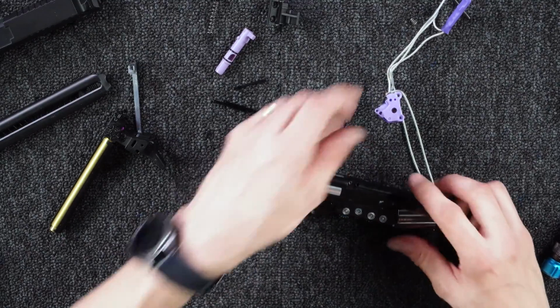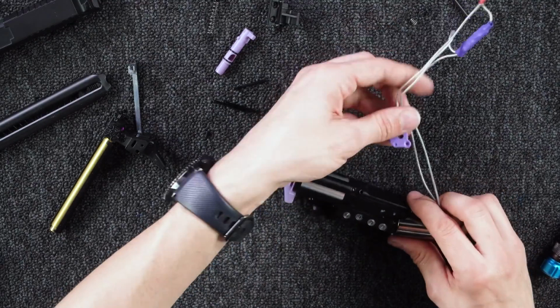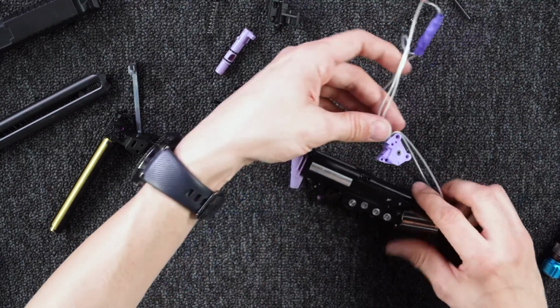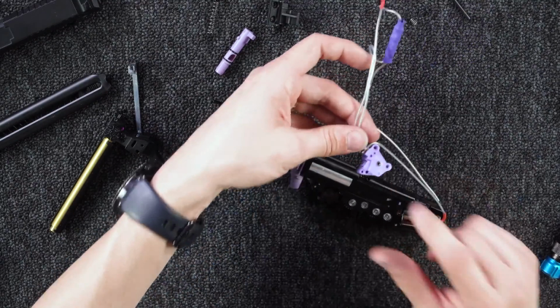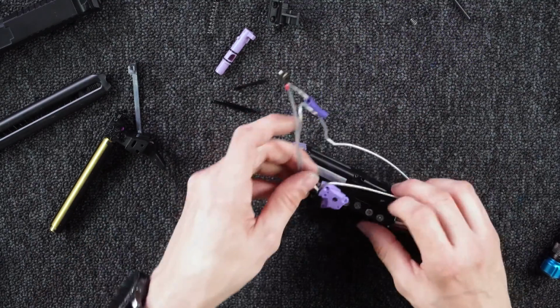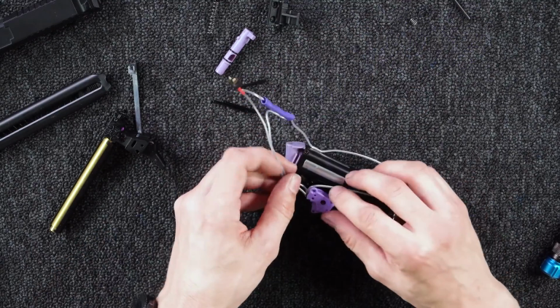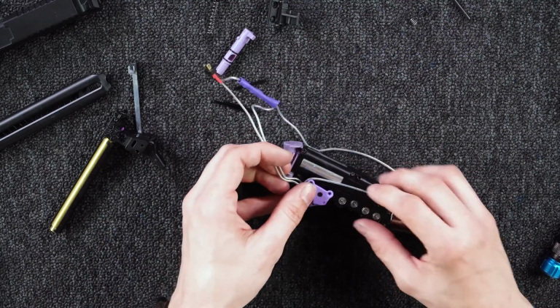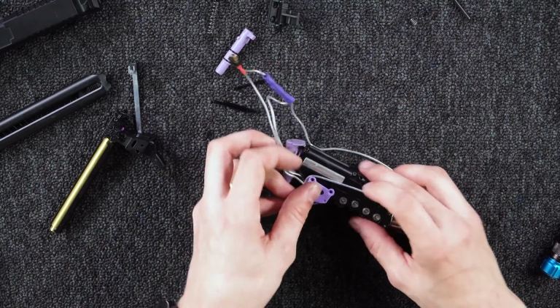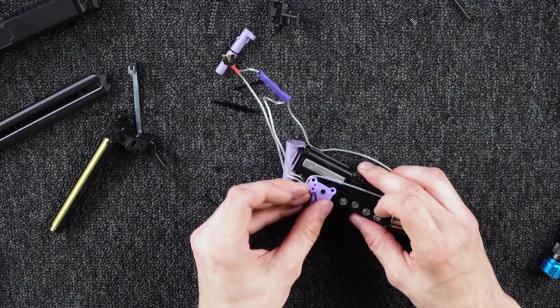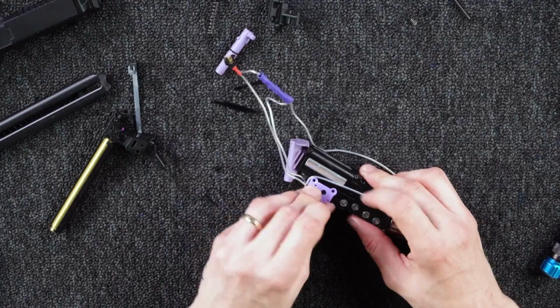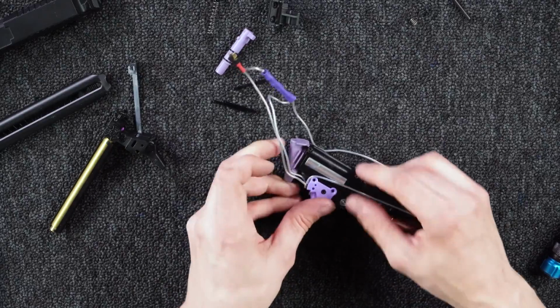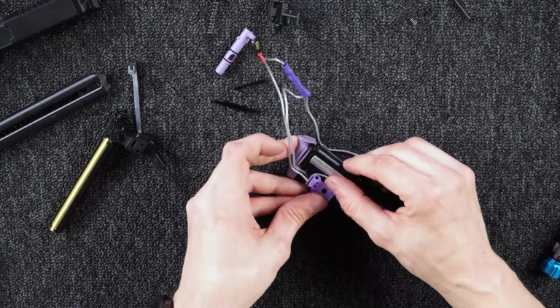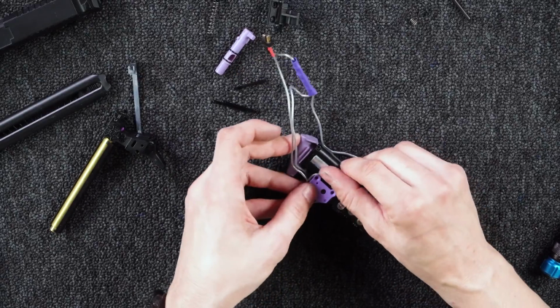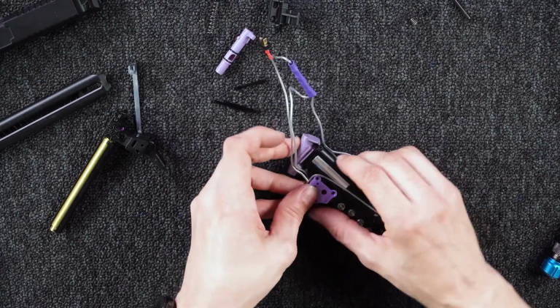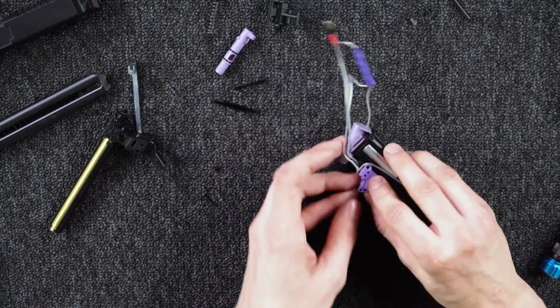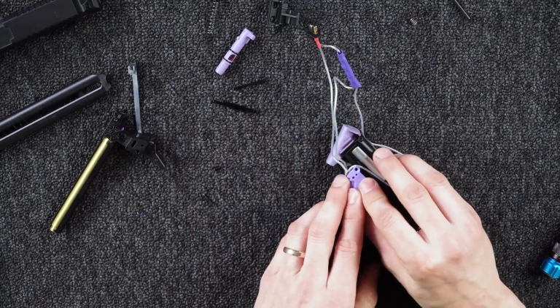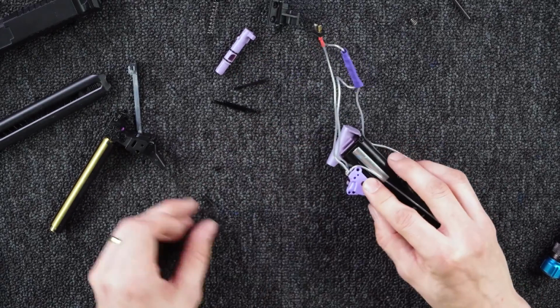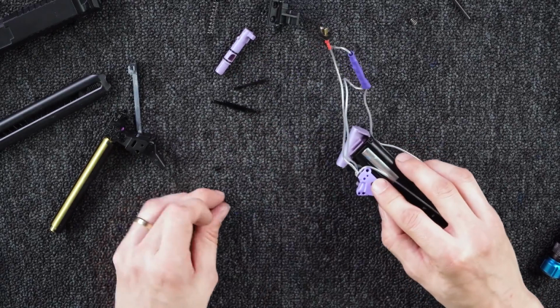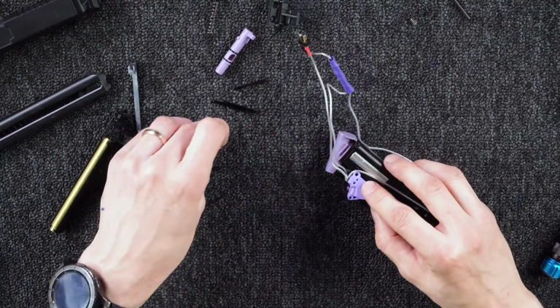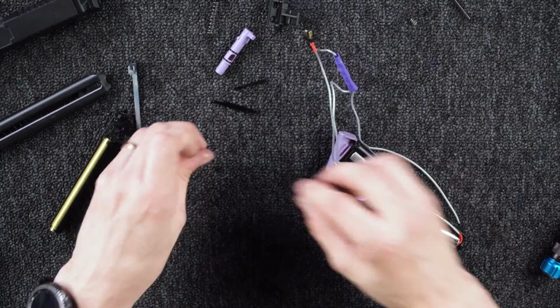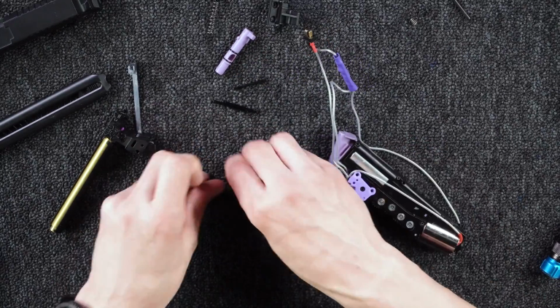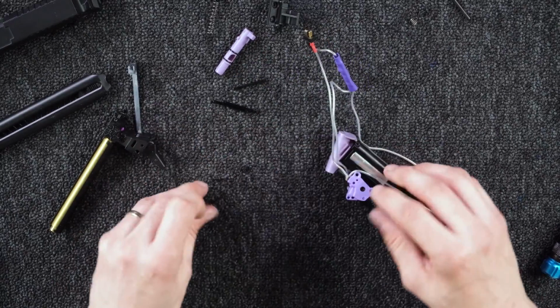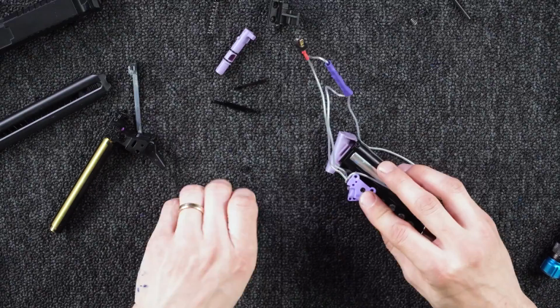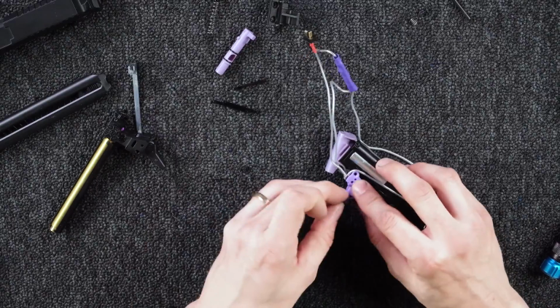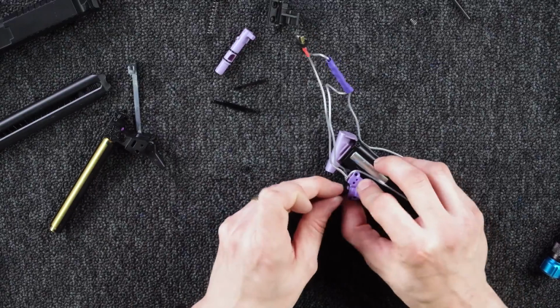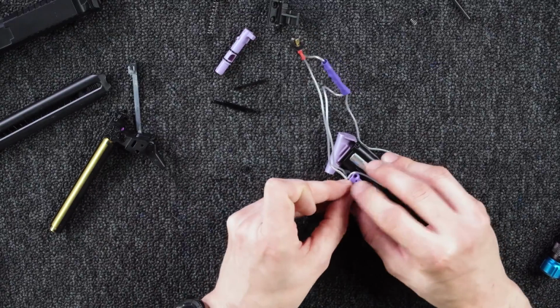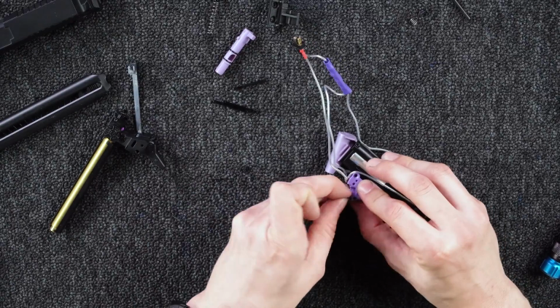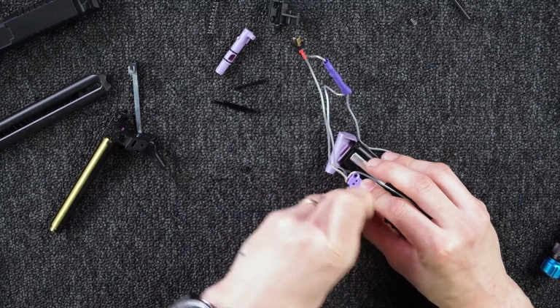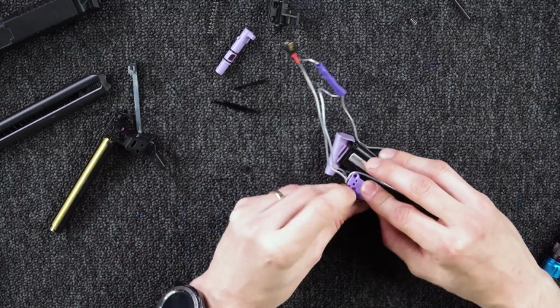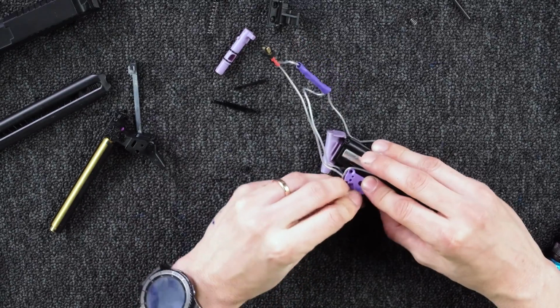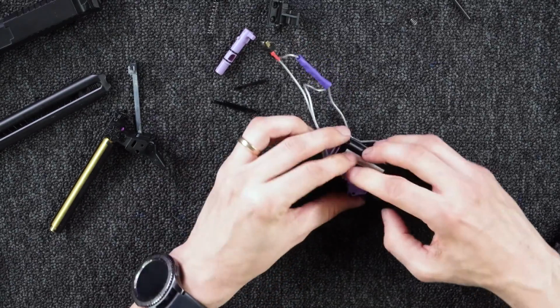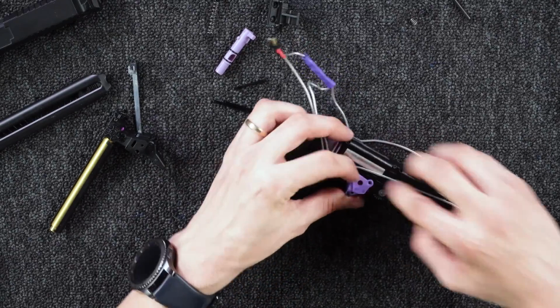Next step is to reinstall the trigger box, which is held in by these three screws — a longer one on the bottom and two shorter ones on the top.